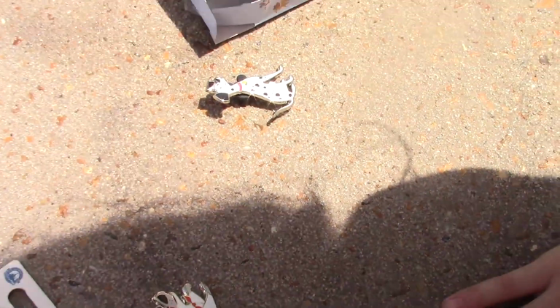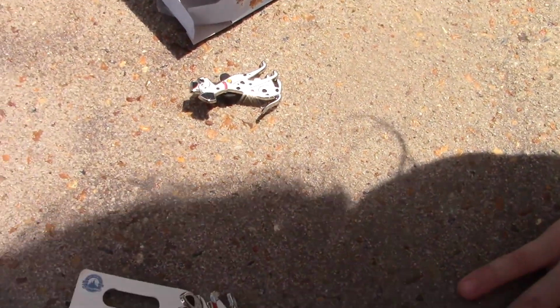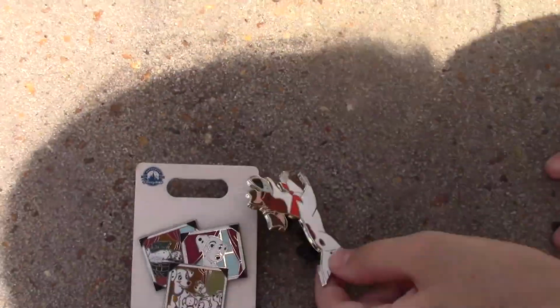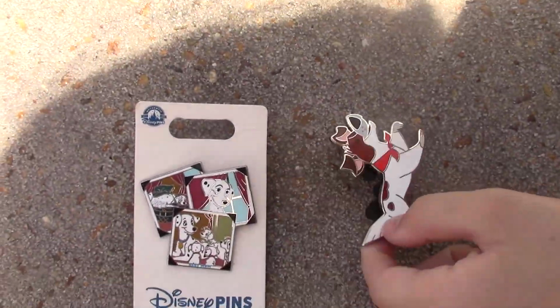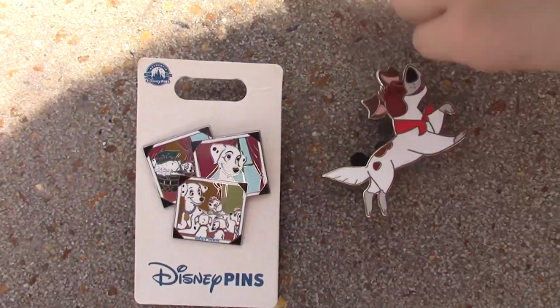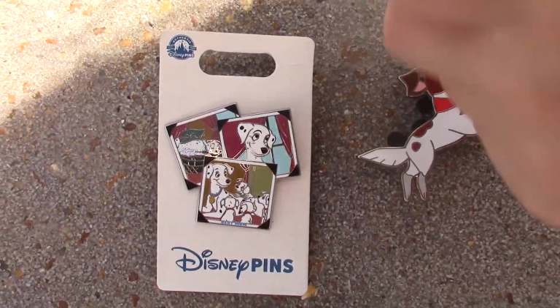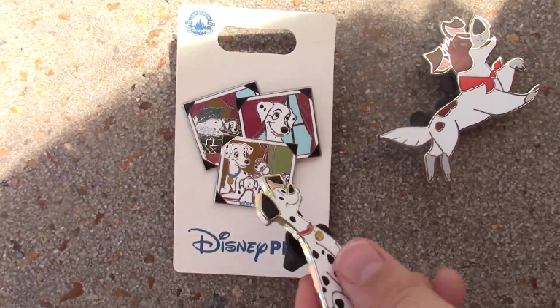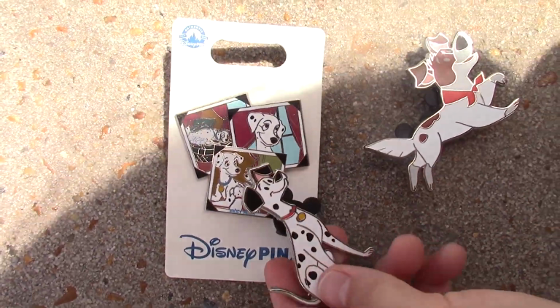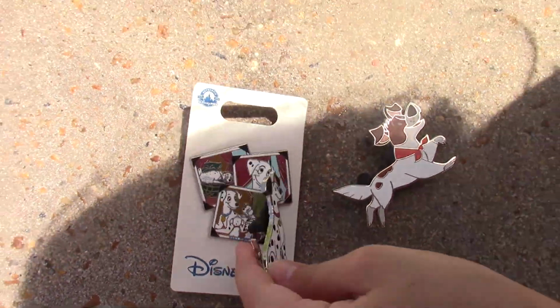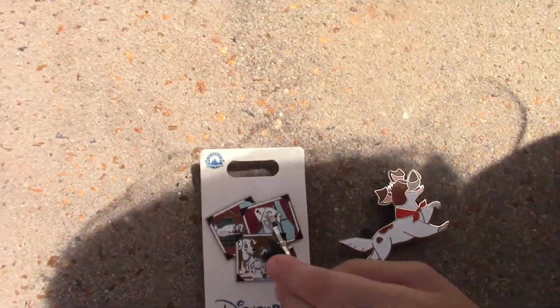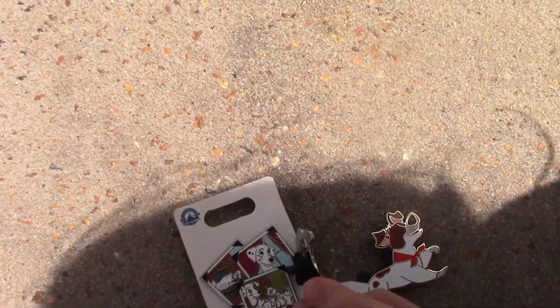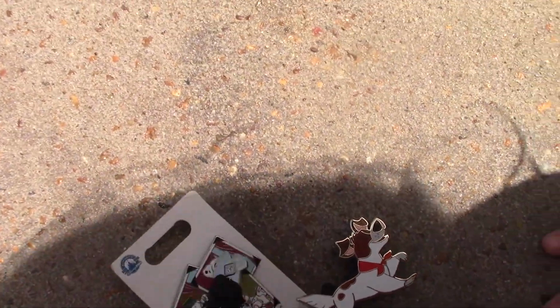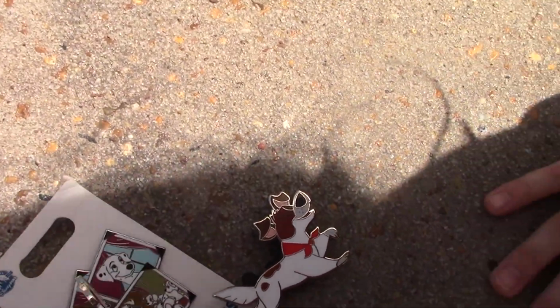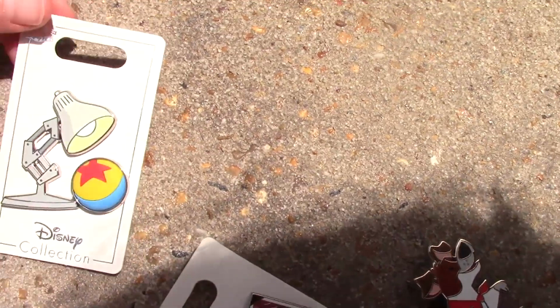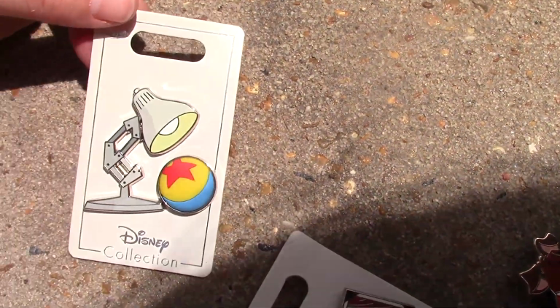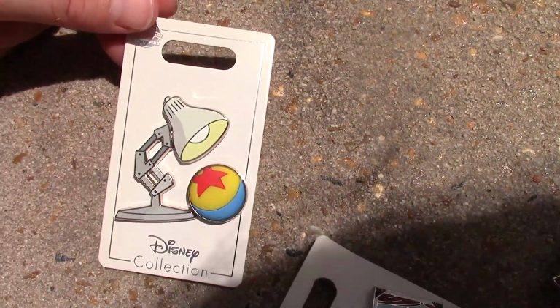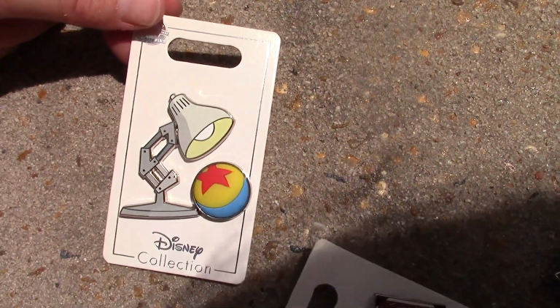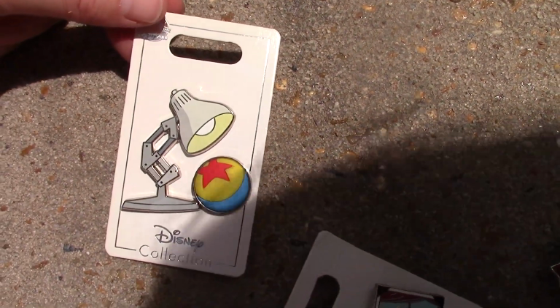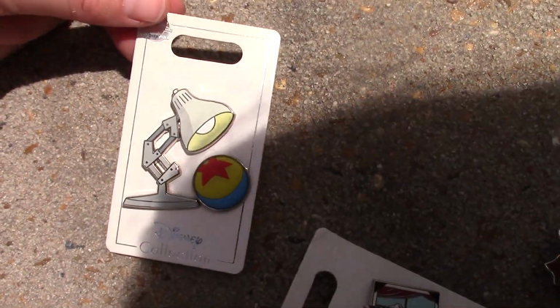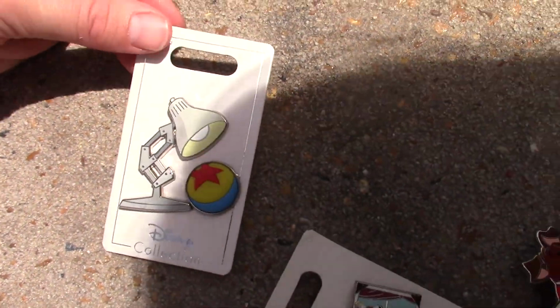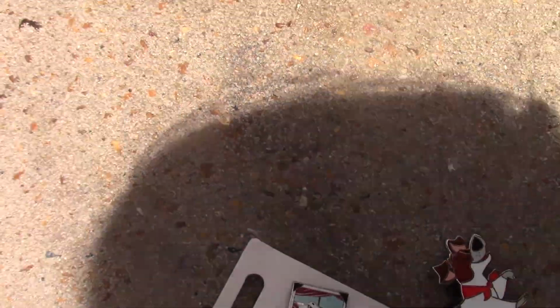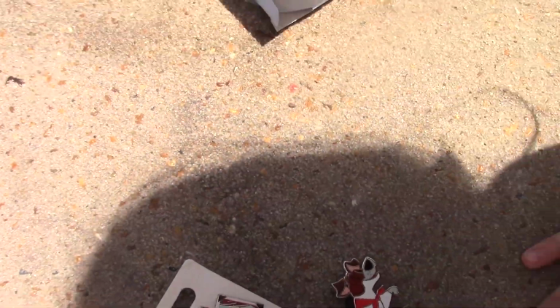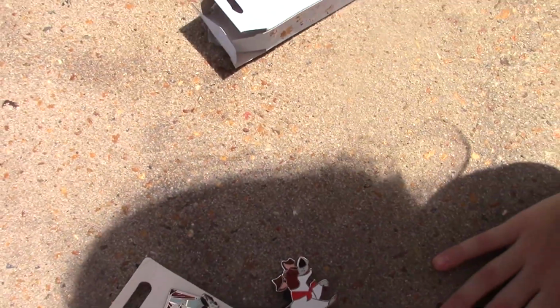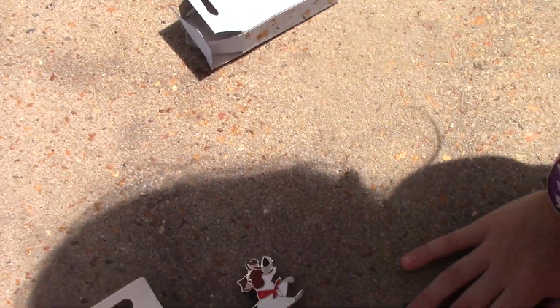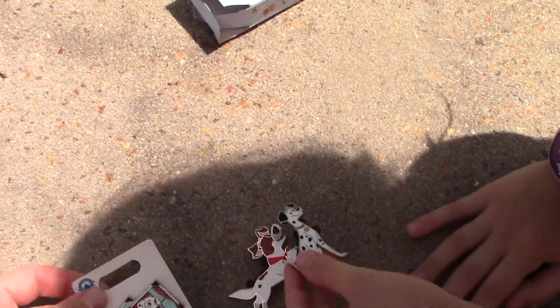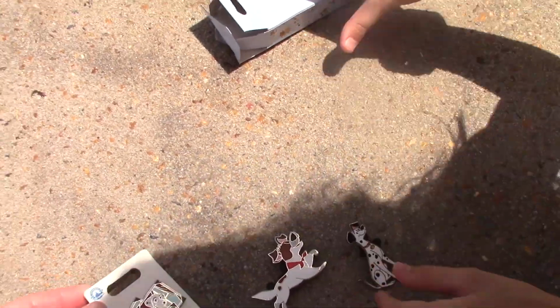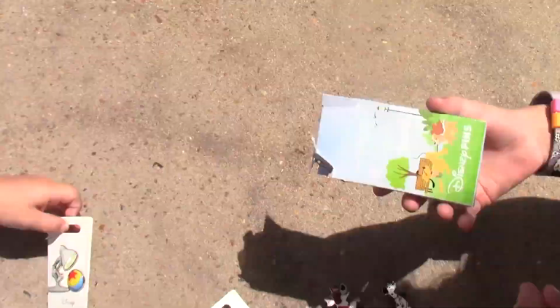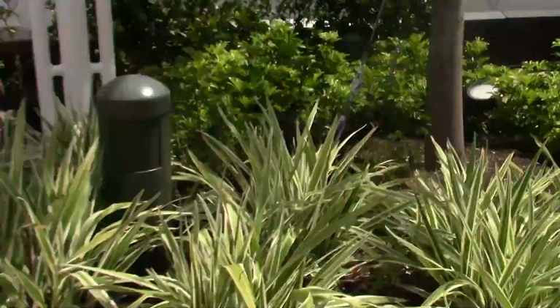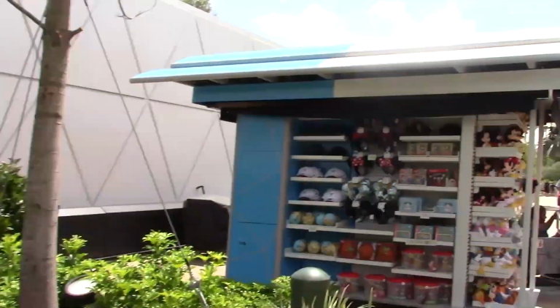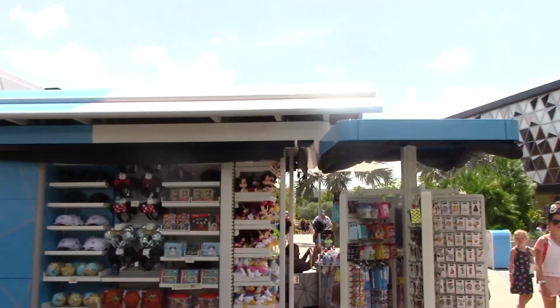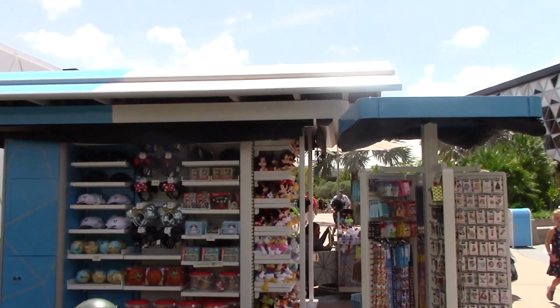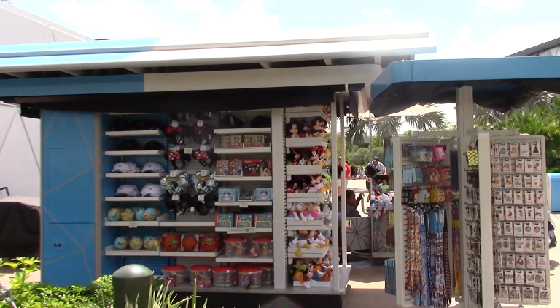I also got this pin because I just loved it and thought it was adorable. And Jelly got the Pixar lamp and ball because he loves that. He's kissing. Oh my goodness. So this is the stand we got him at.